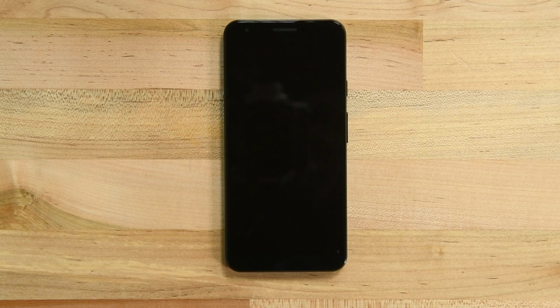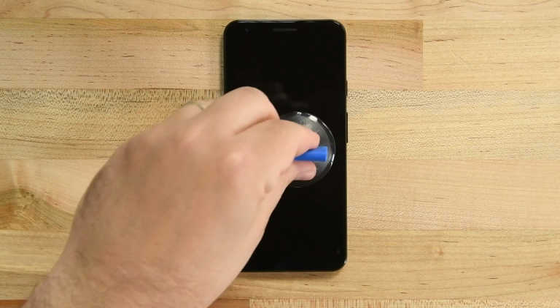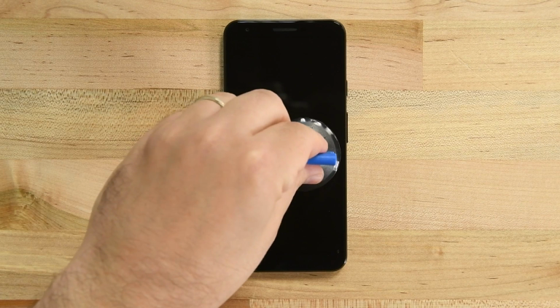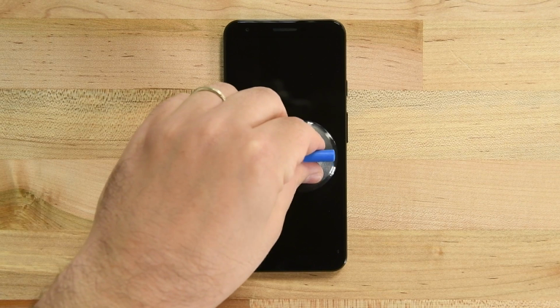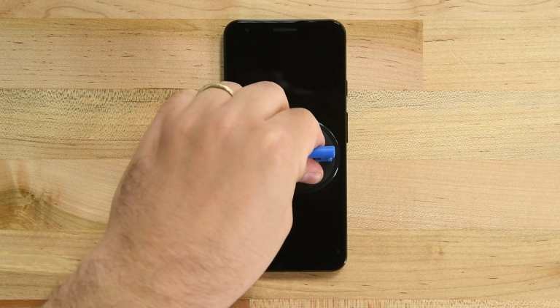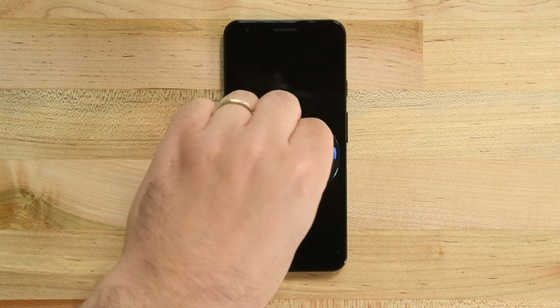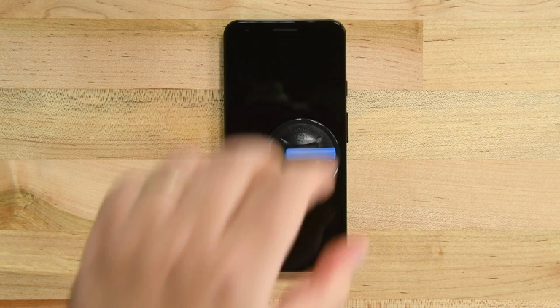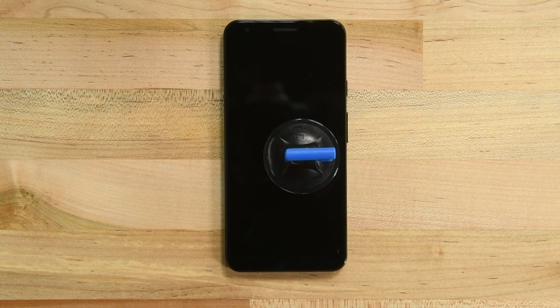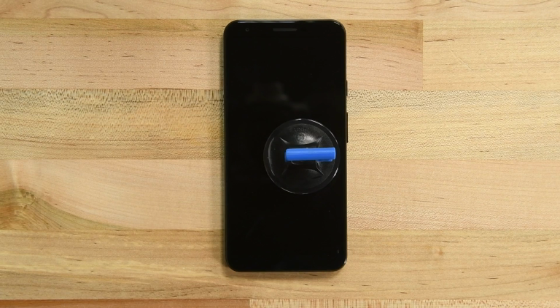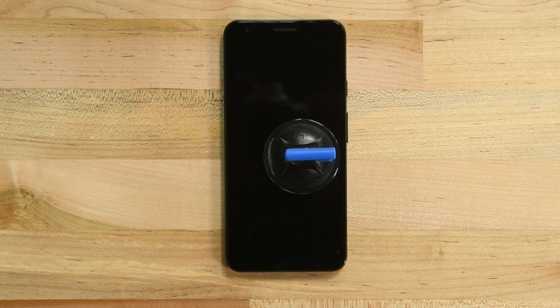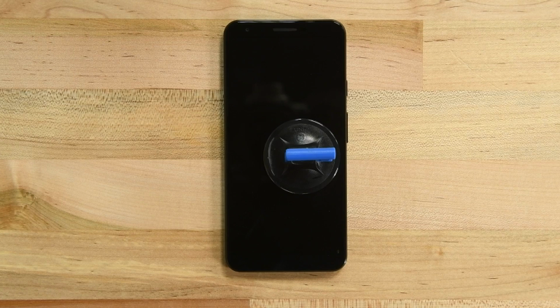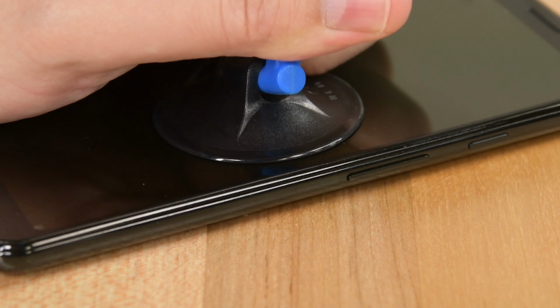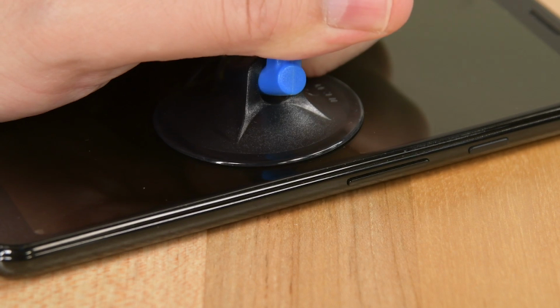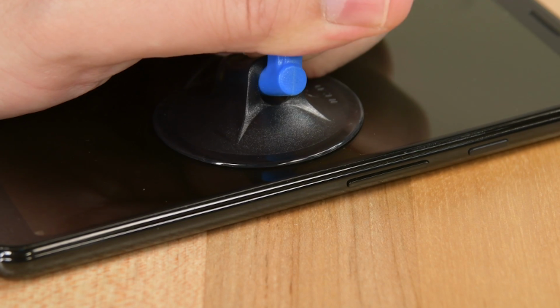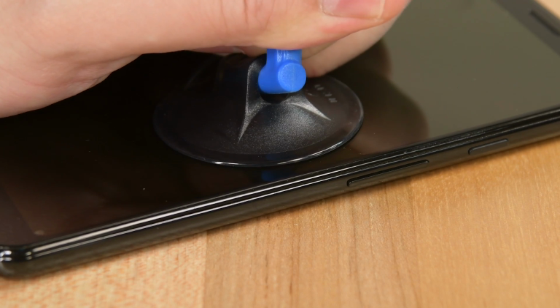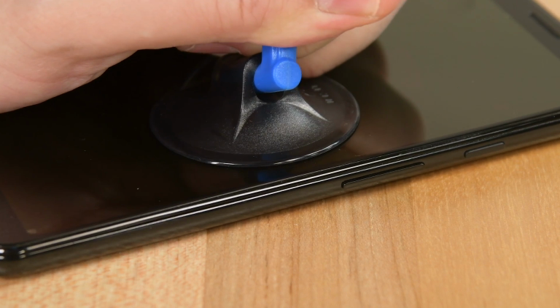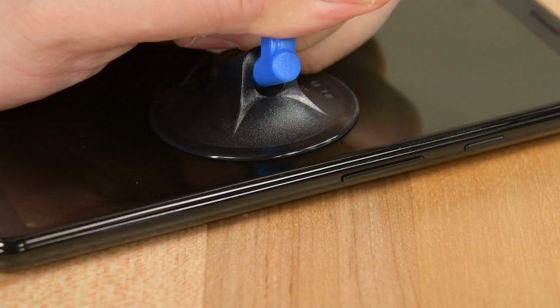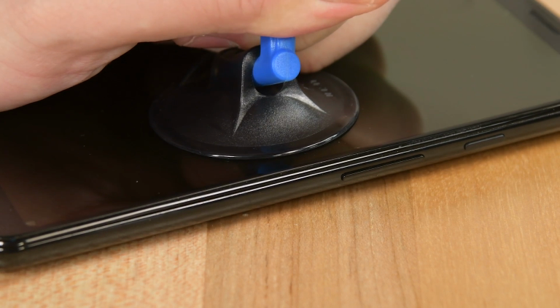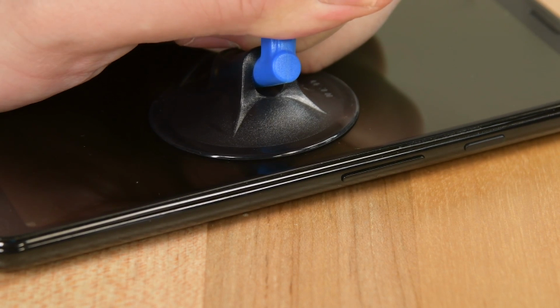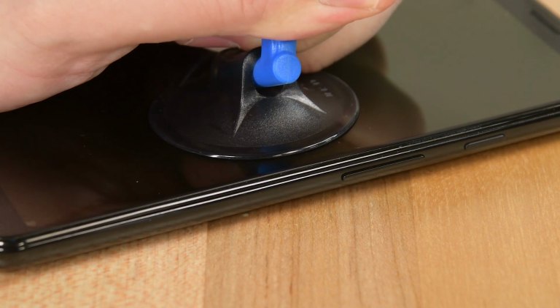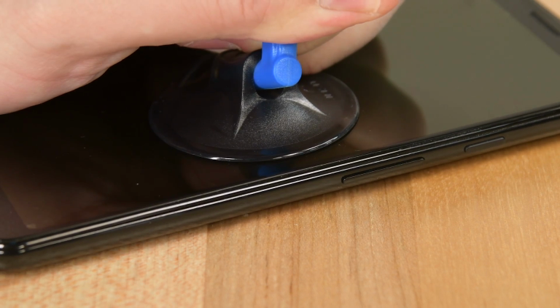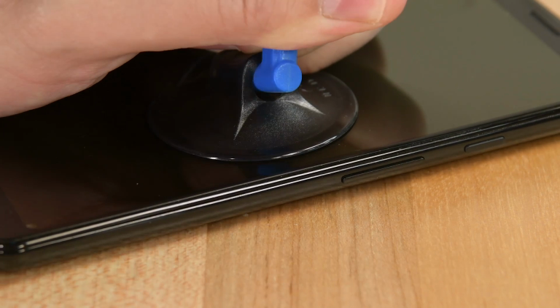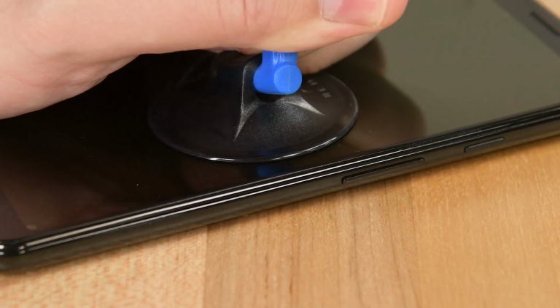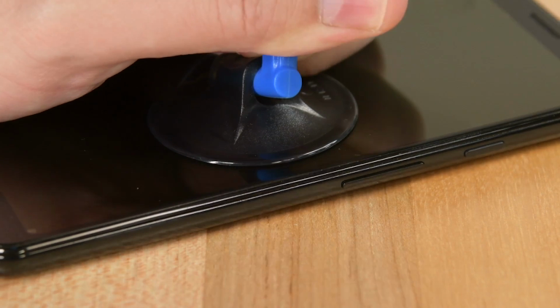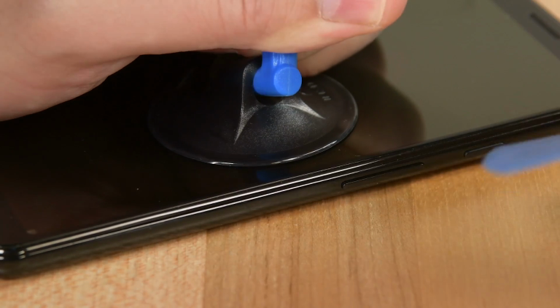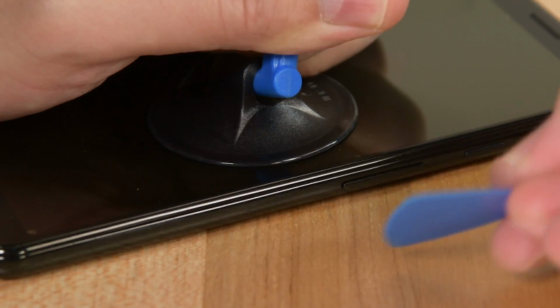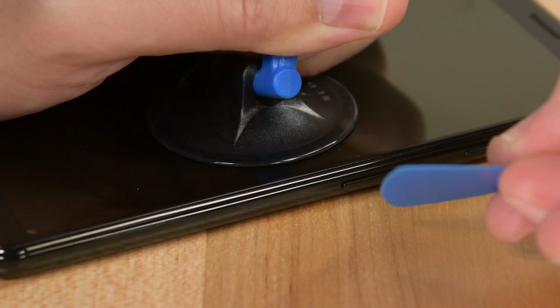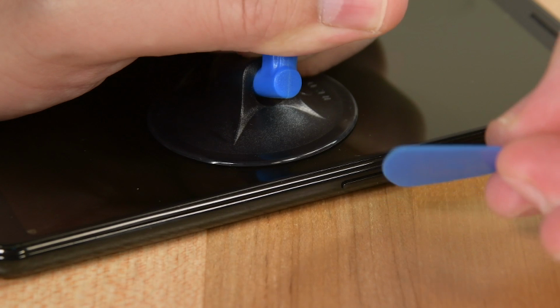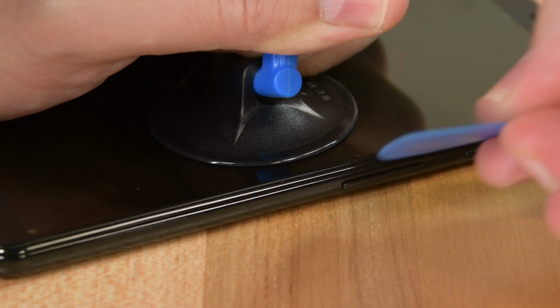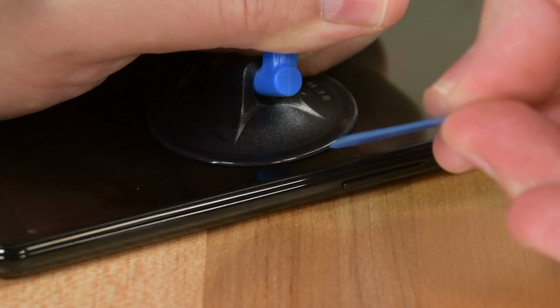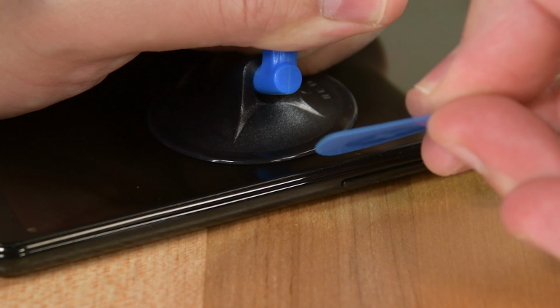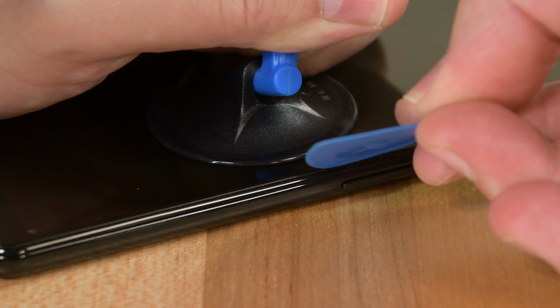Place the suction cup along the right hand side of the screen just underneath the volume button. While pulling up on the suction cup strongly to create a small gap, insert the edge of an opening pick at a slight downward angle between the screen and the plastic body of the phone.